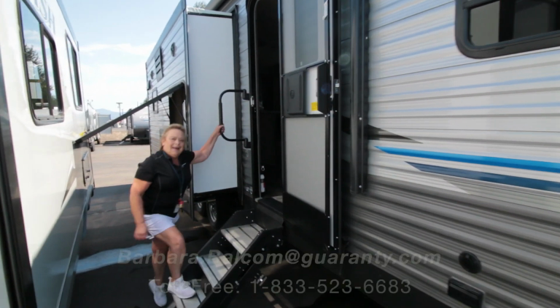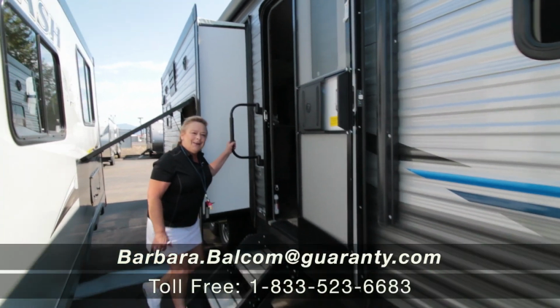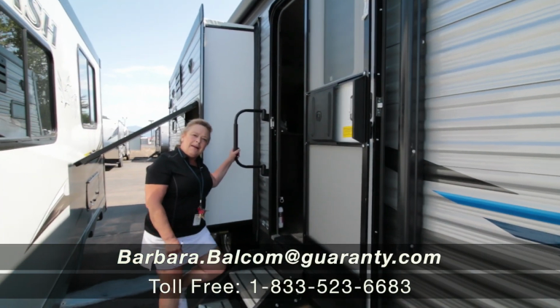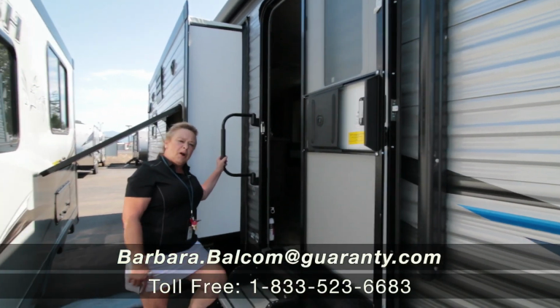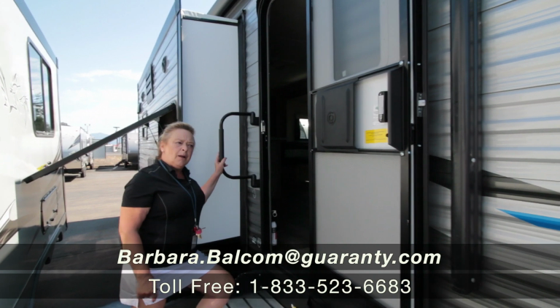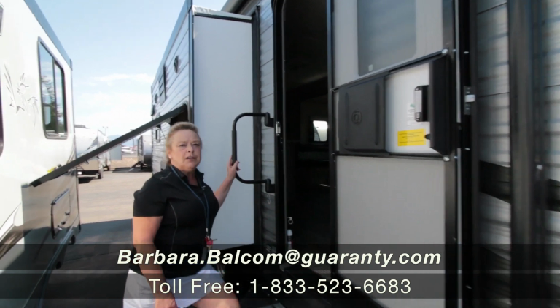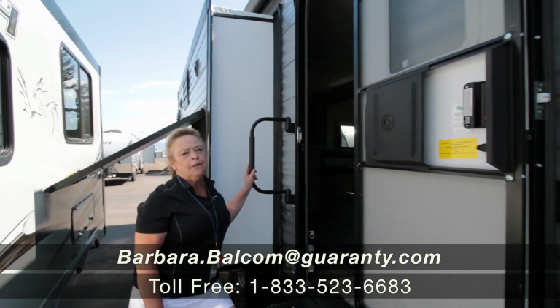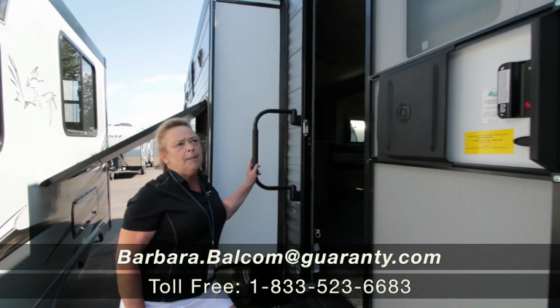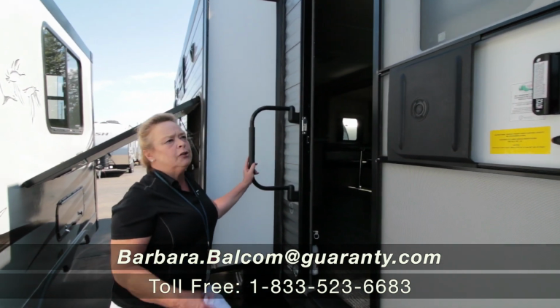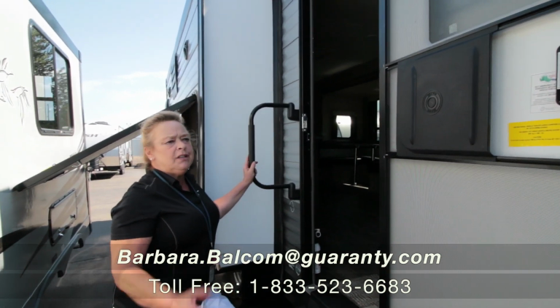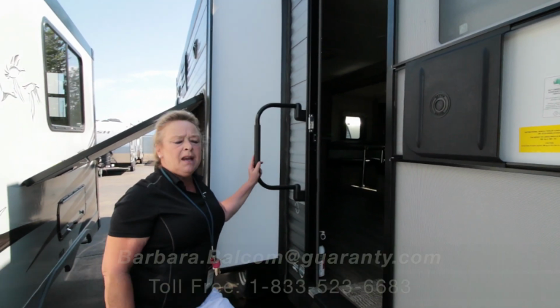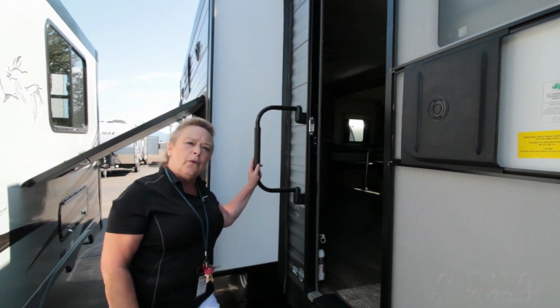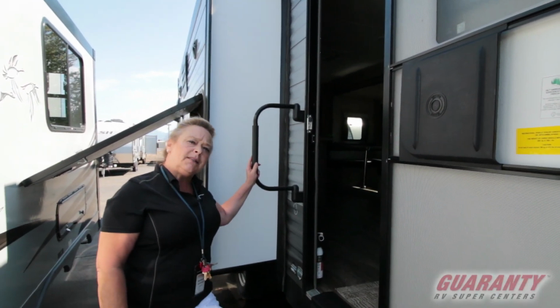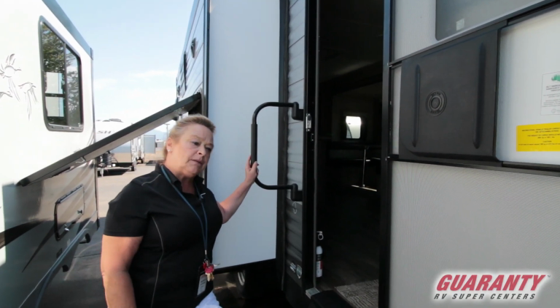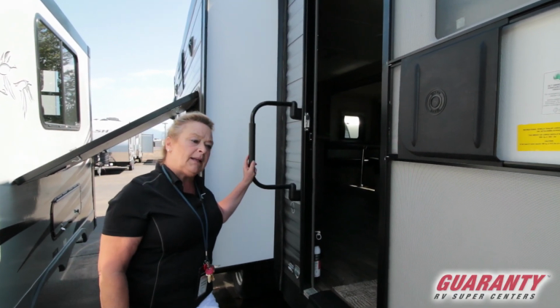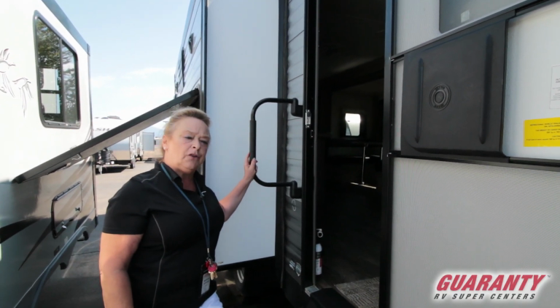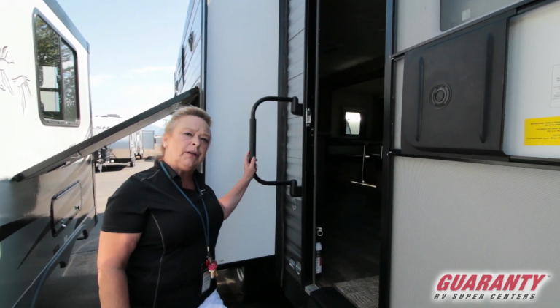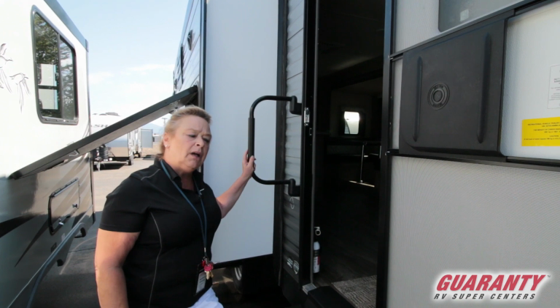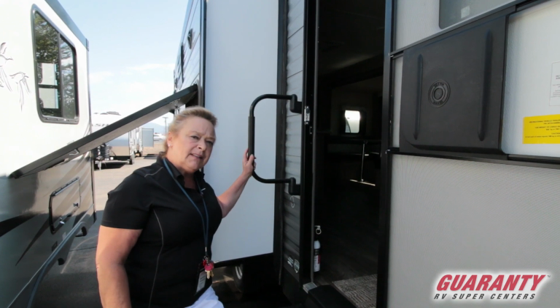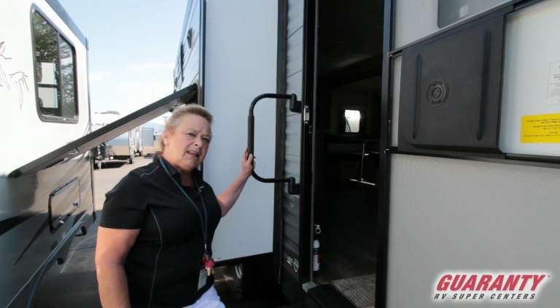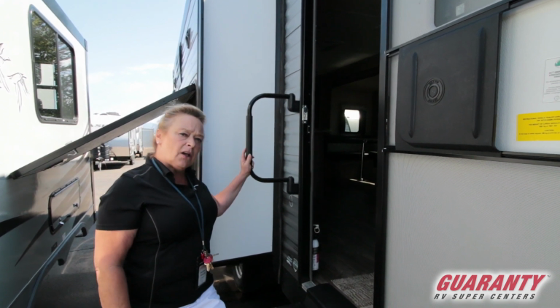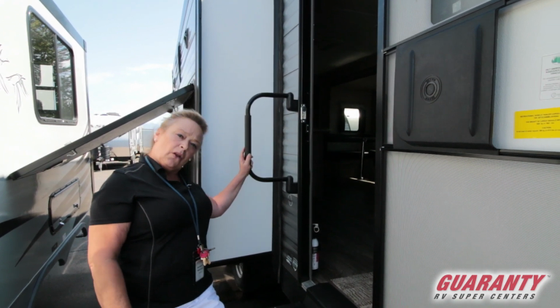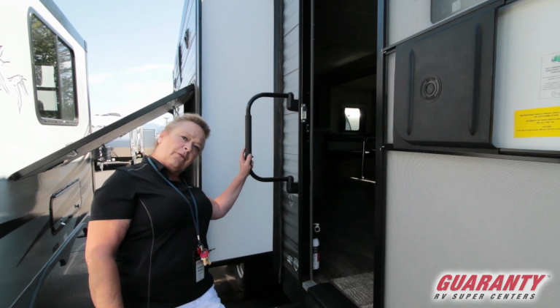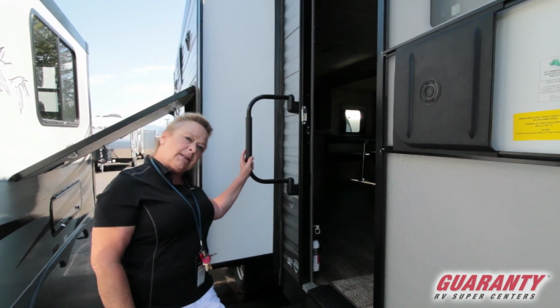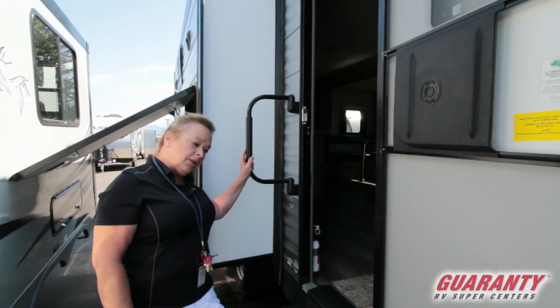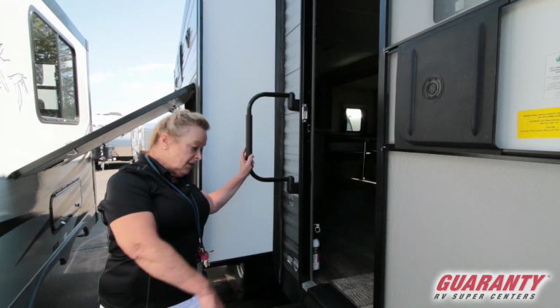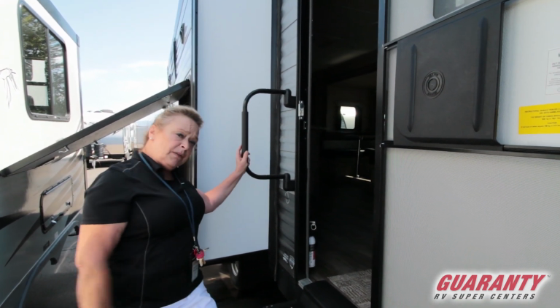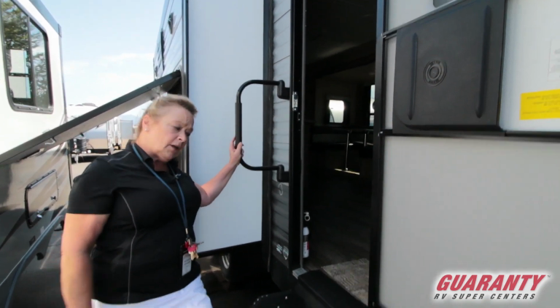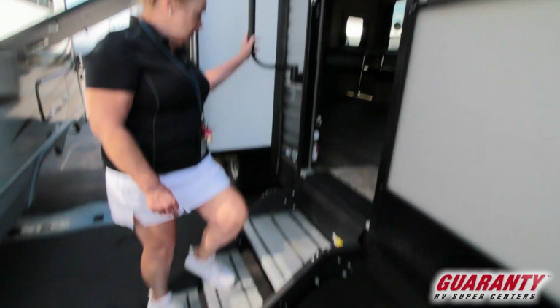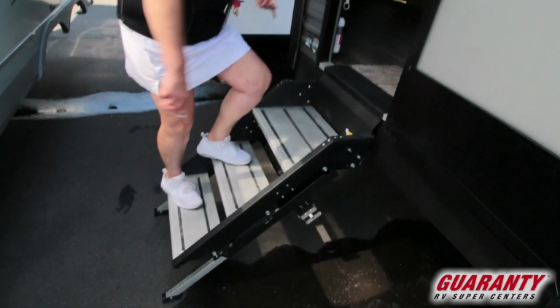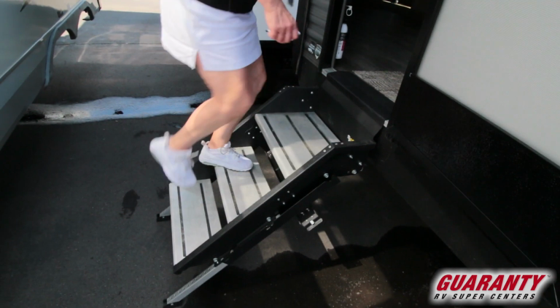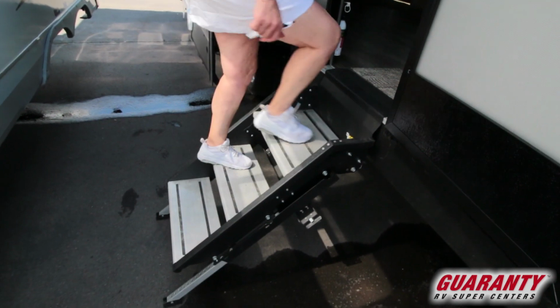Hello there! My name is Barb and I'm with Guaranty RV. I'm out here to show you today a really nice Coachmen Catalina travel trailer. This thing has got a lot of really nice stuff on it, starting with these stairs. So let's scoot on in here.